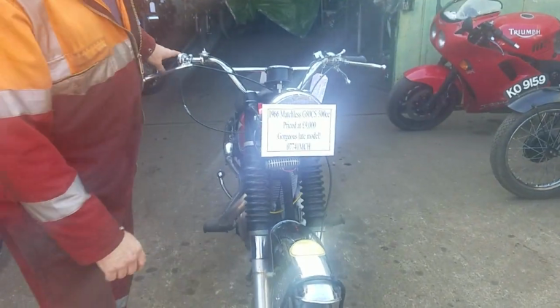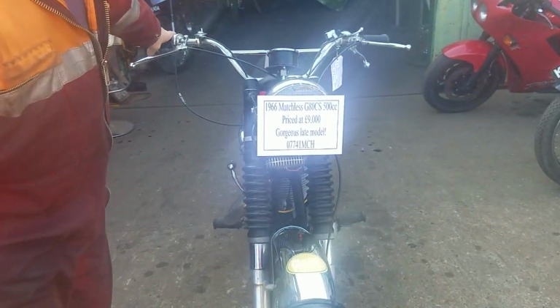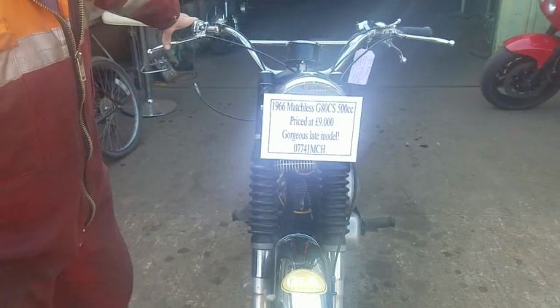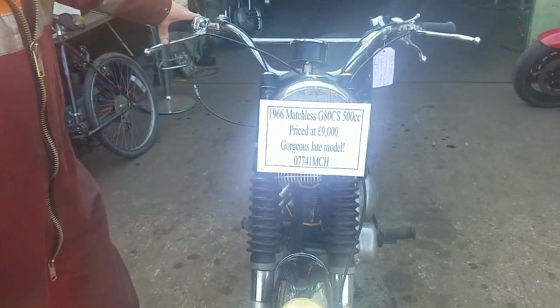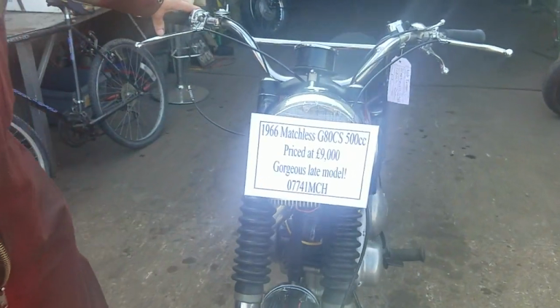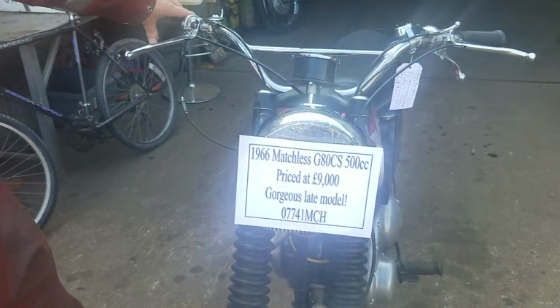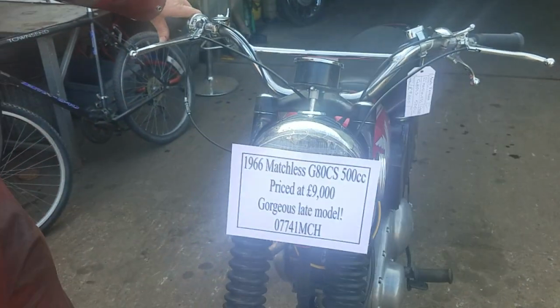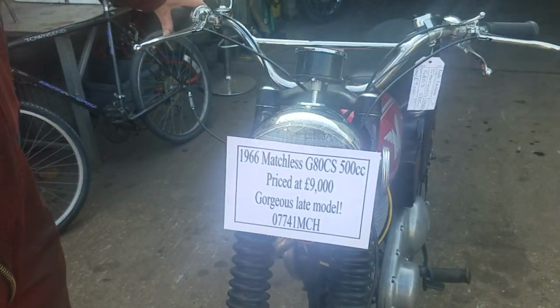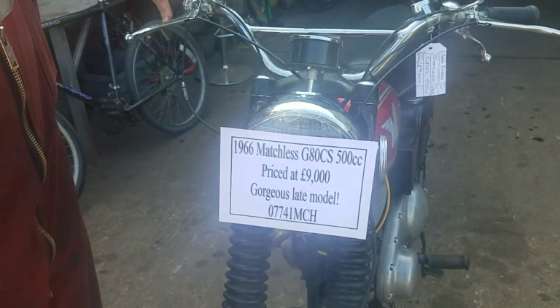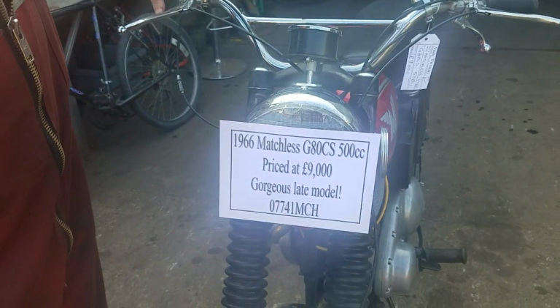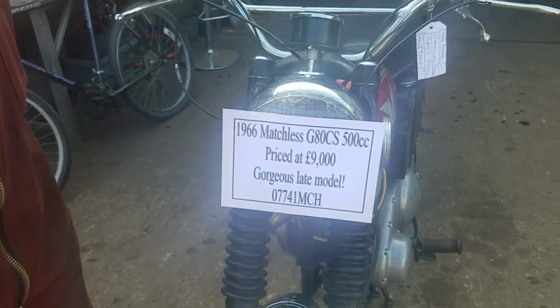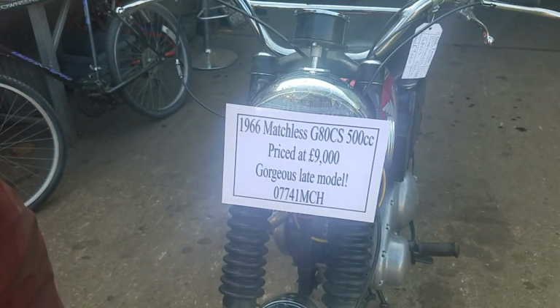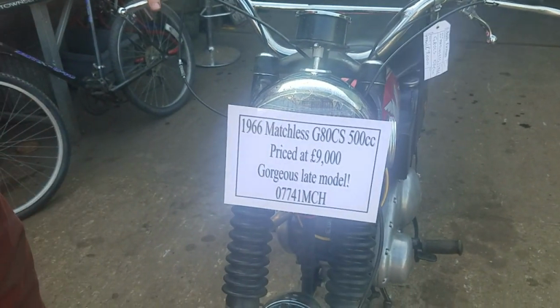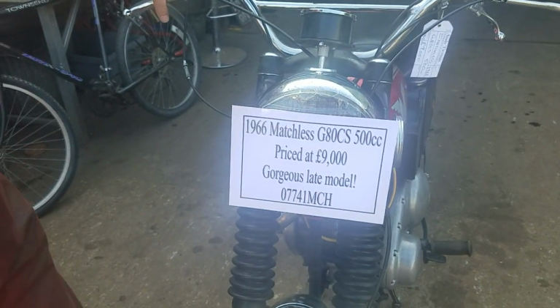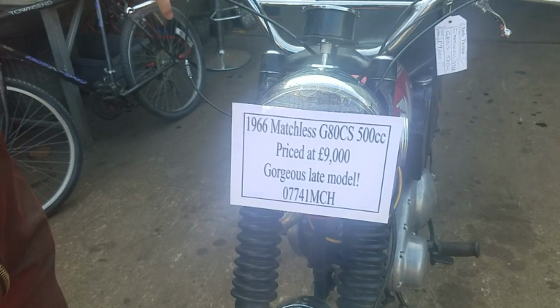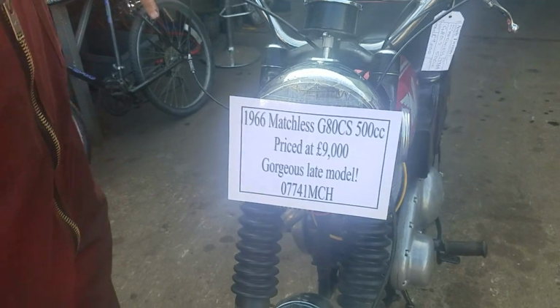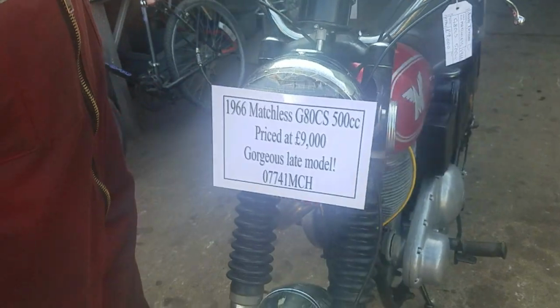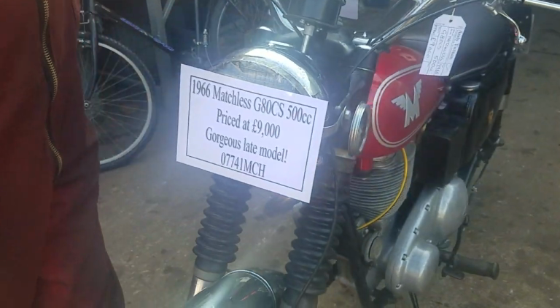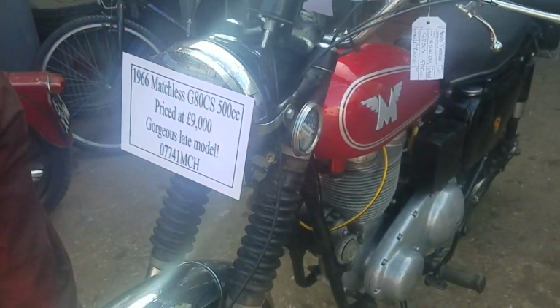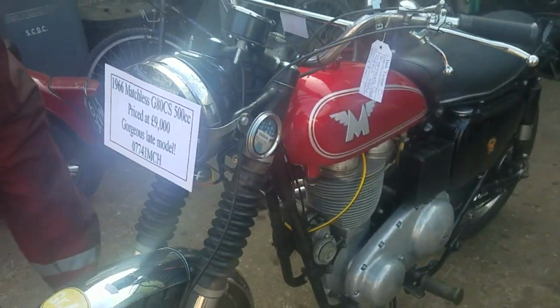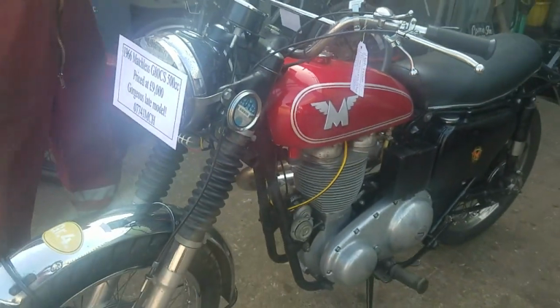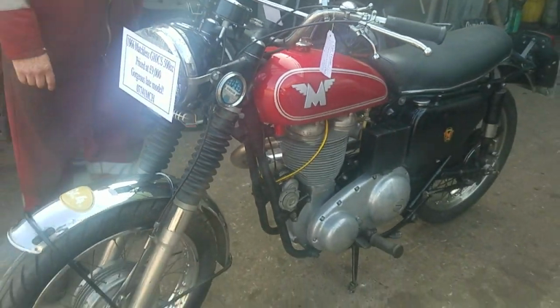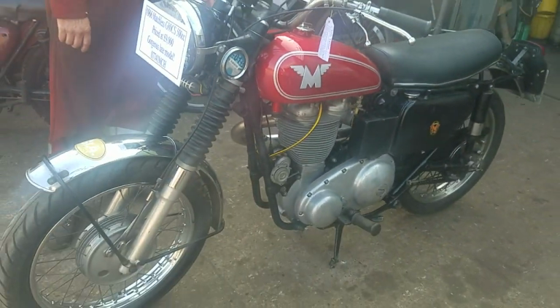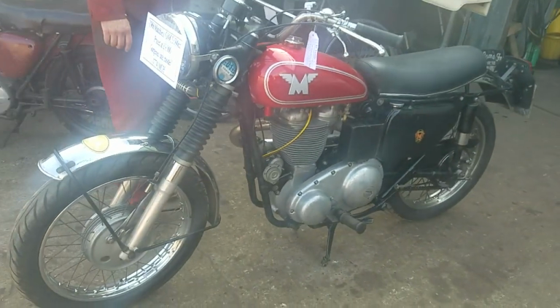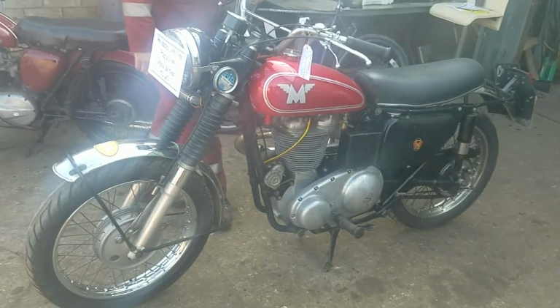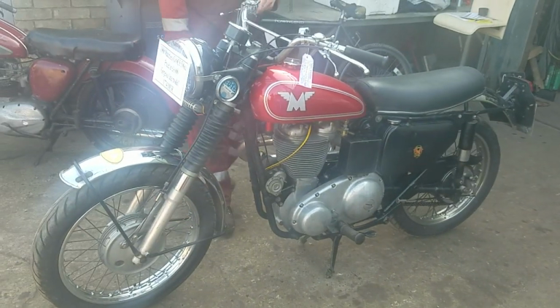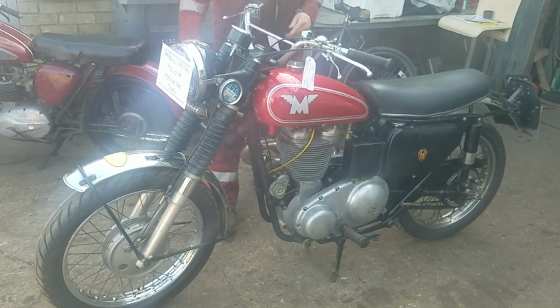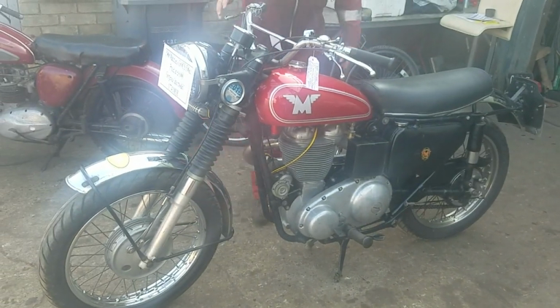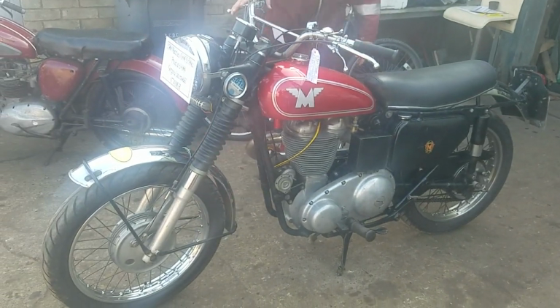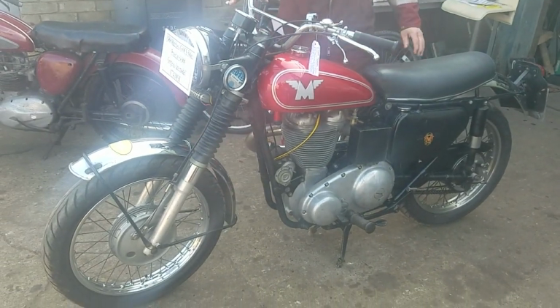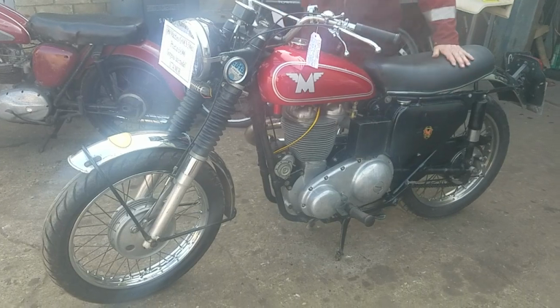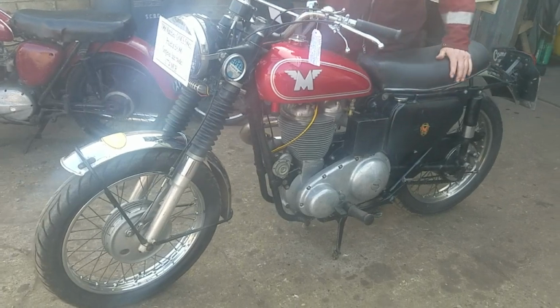Here we have a 1966 Matchless G80CS — getting one of the last built, I suppose. '66.